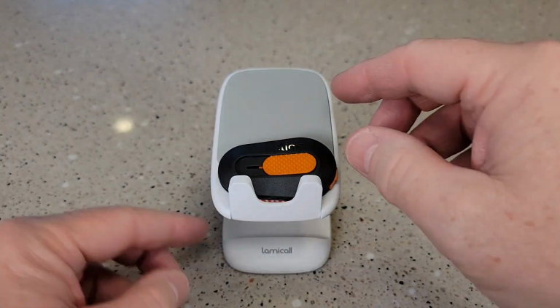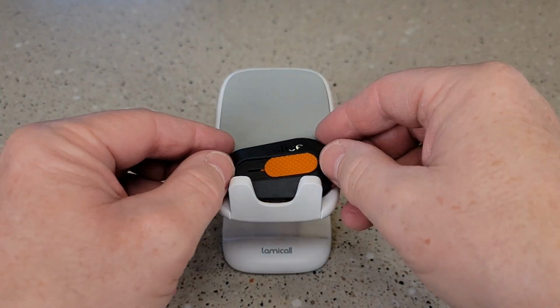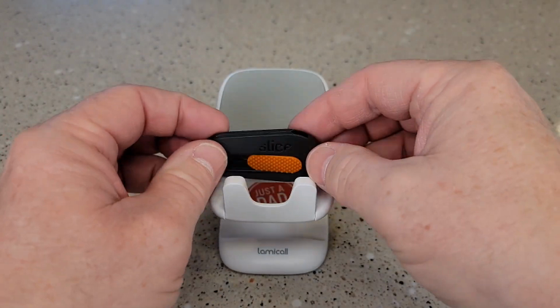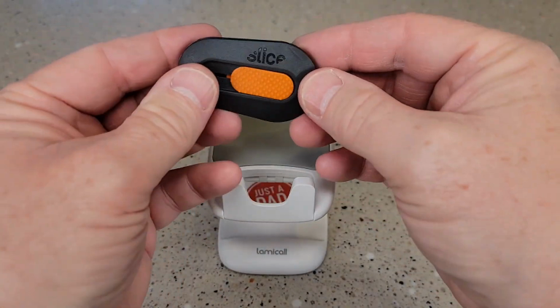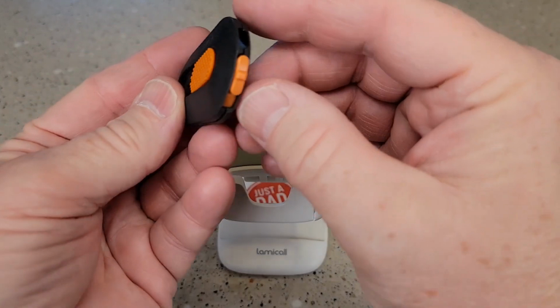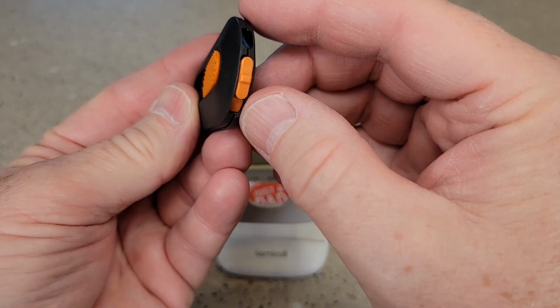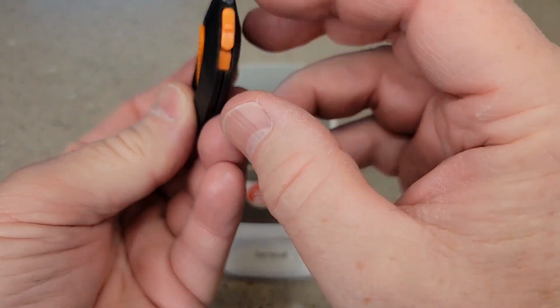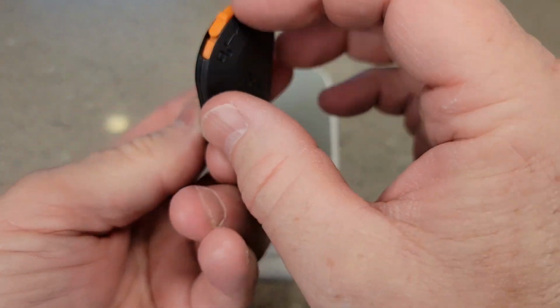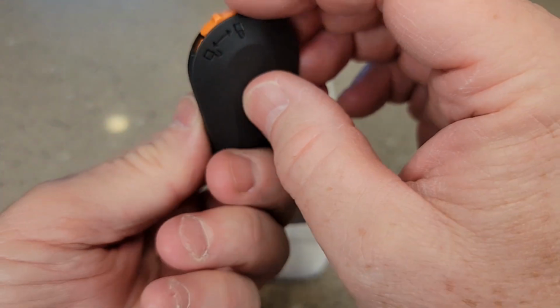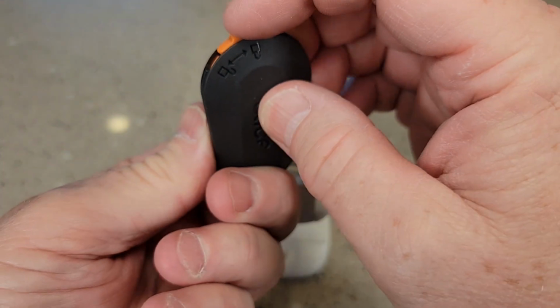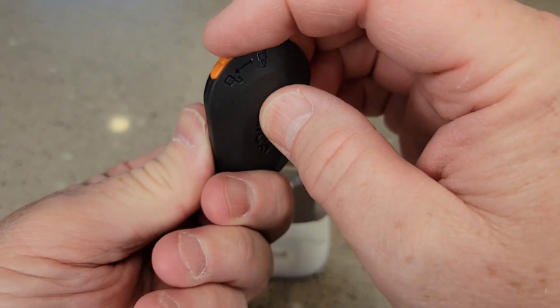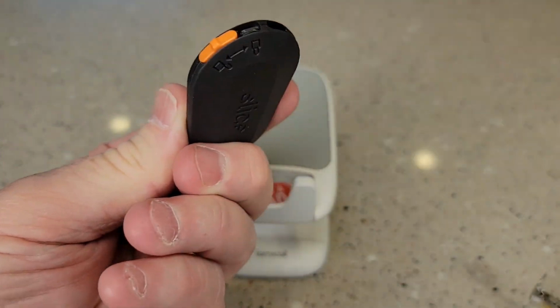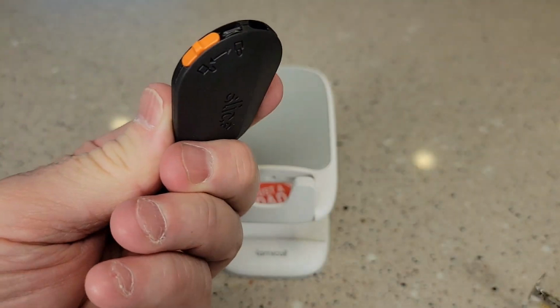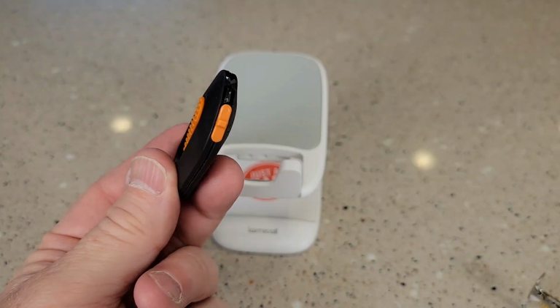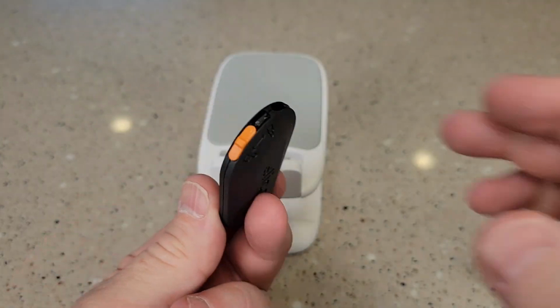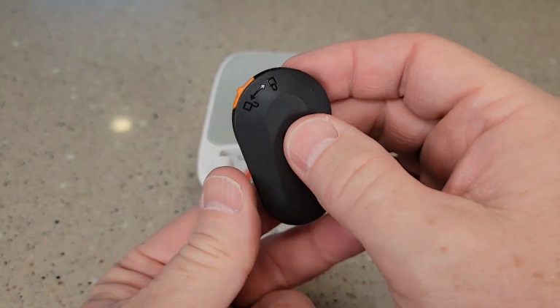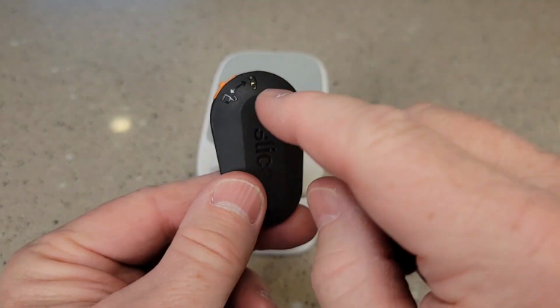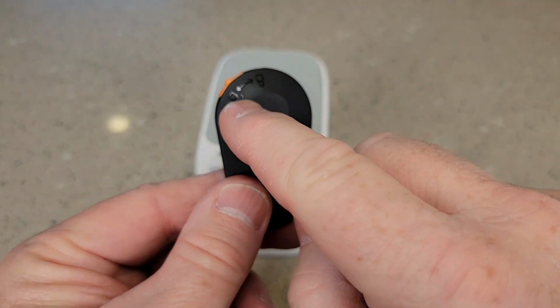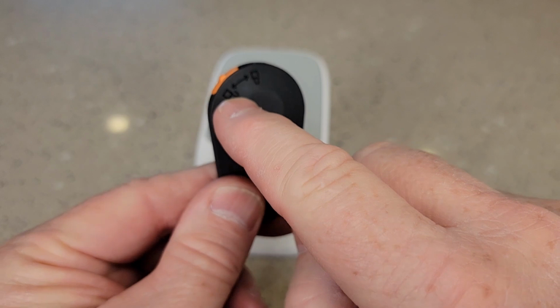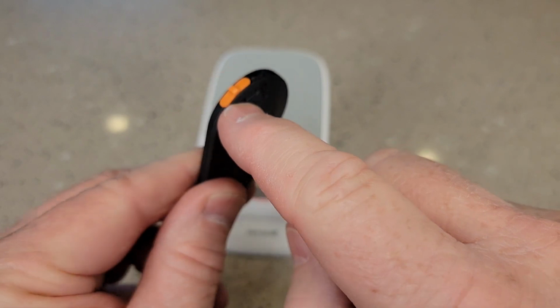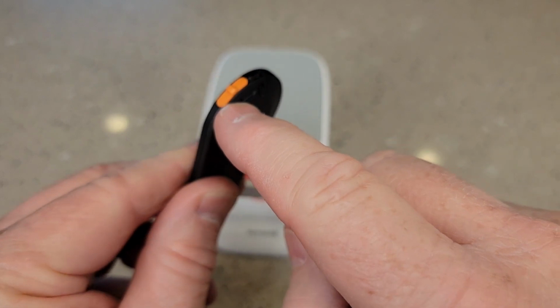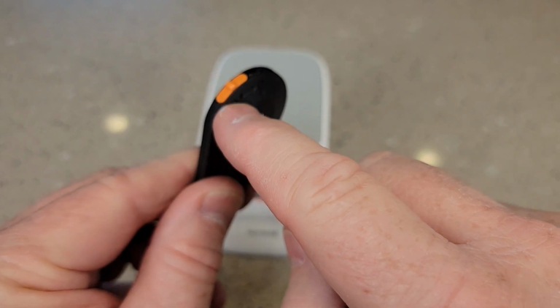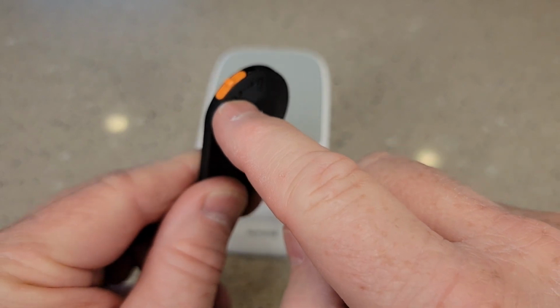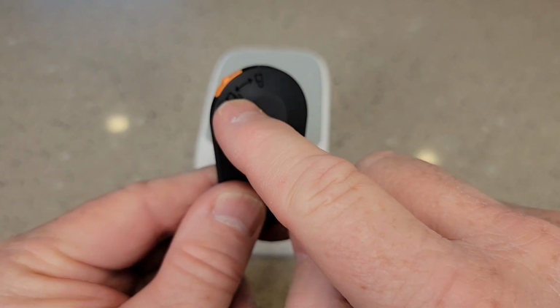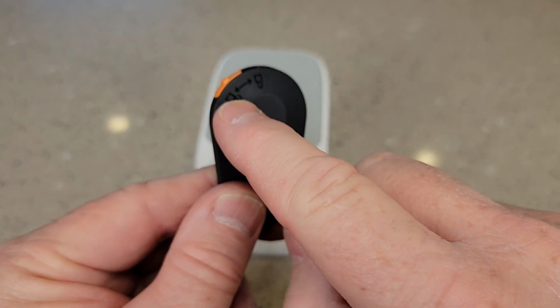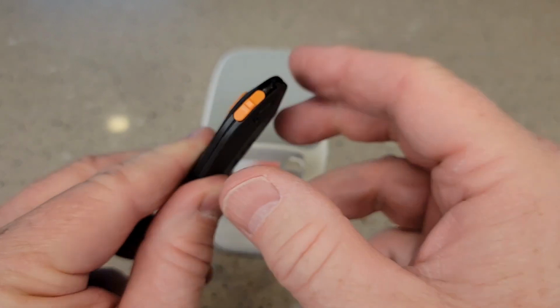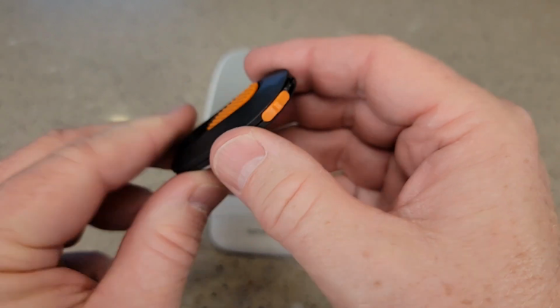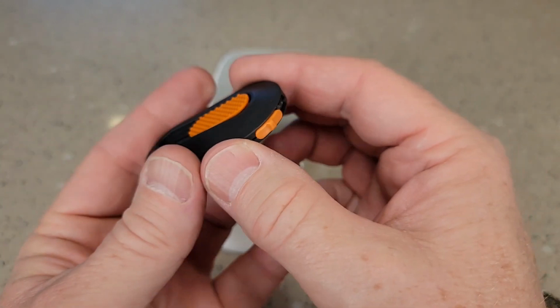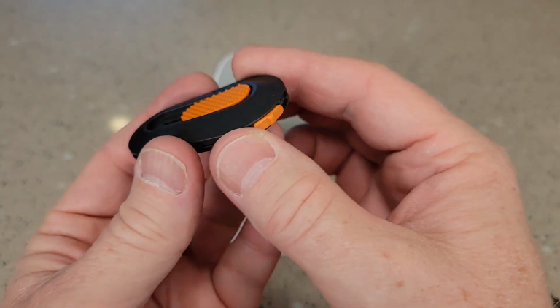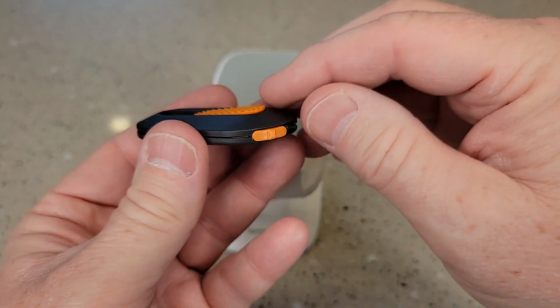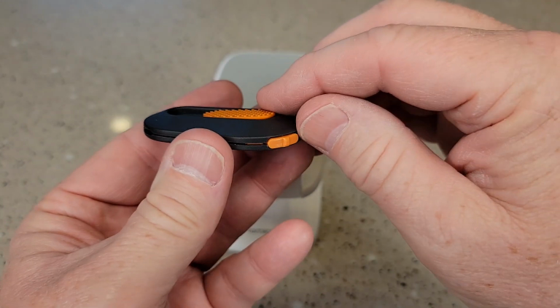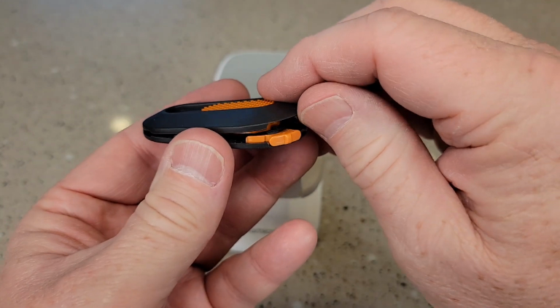So here you've got your Slice. You're going to open this up and move this to the unlock position. So when you've got this yellow or orange lever moved to the unlock position, you're simply going to lift up on the back.